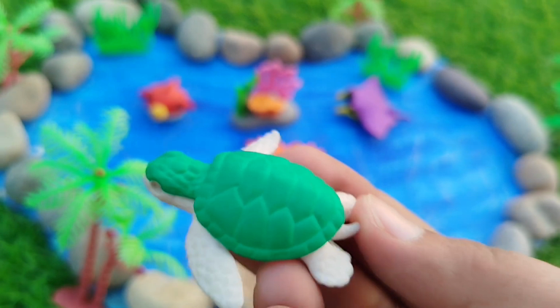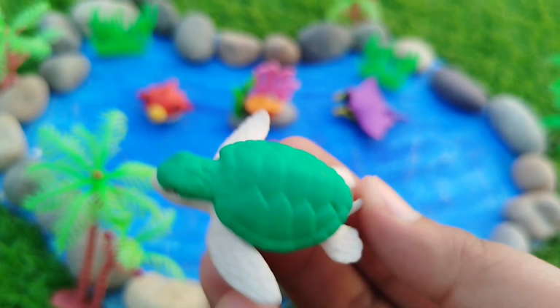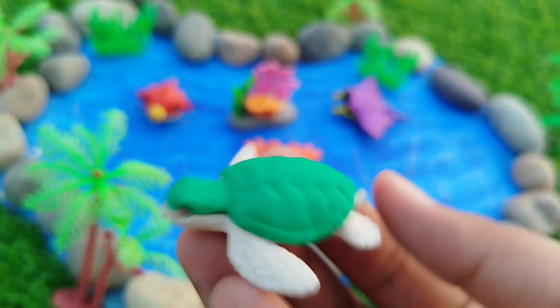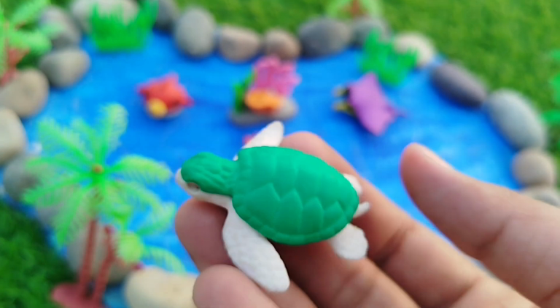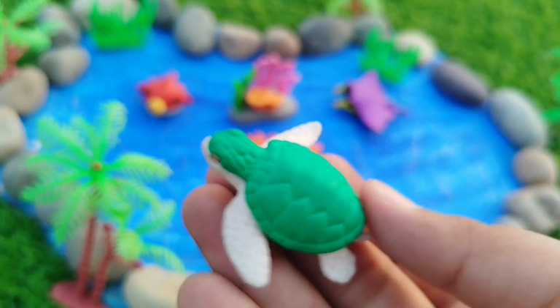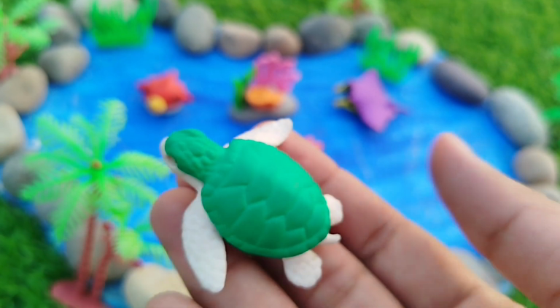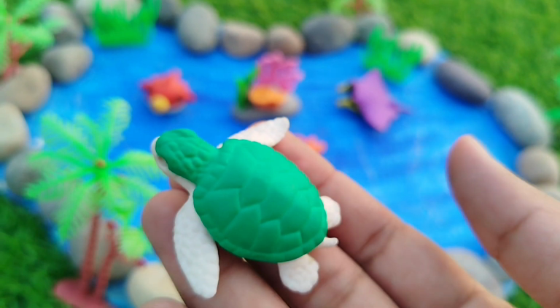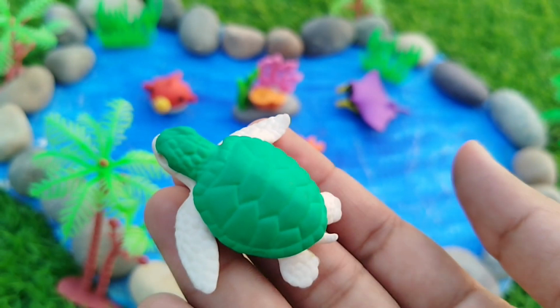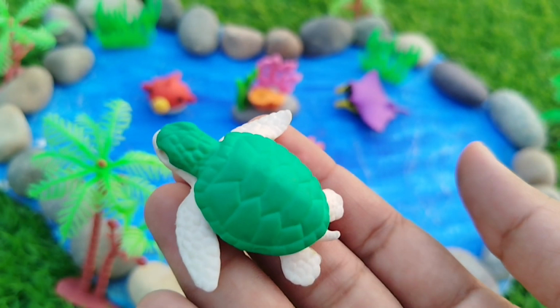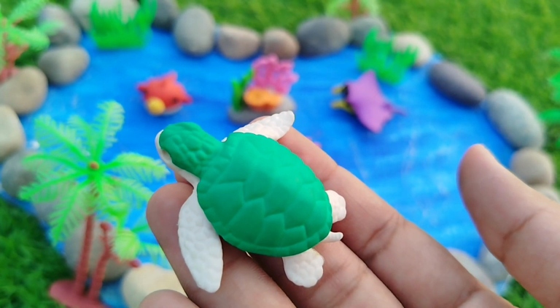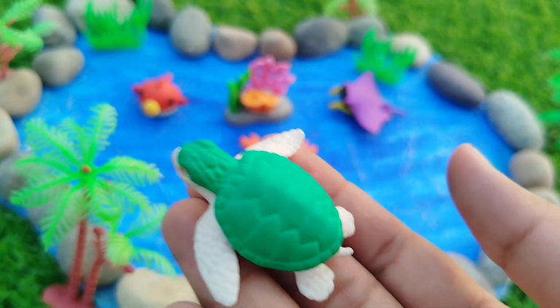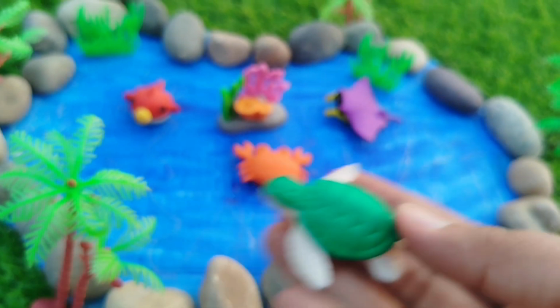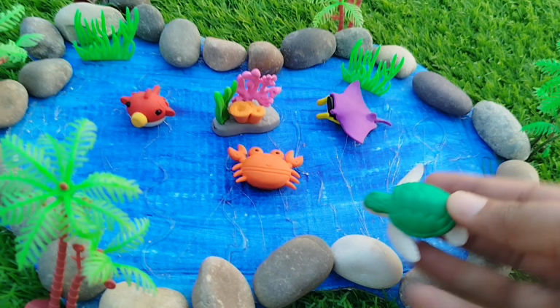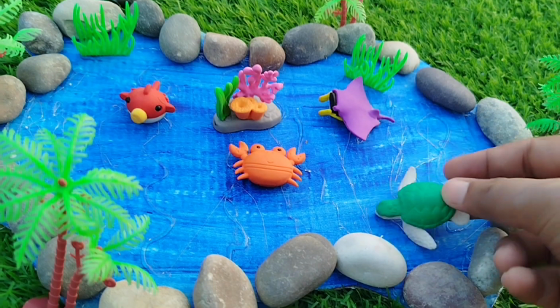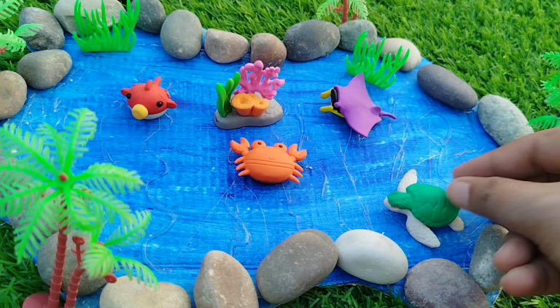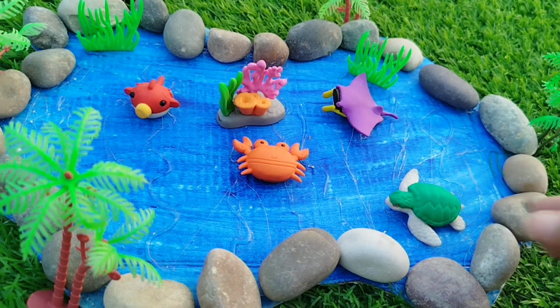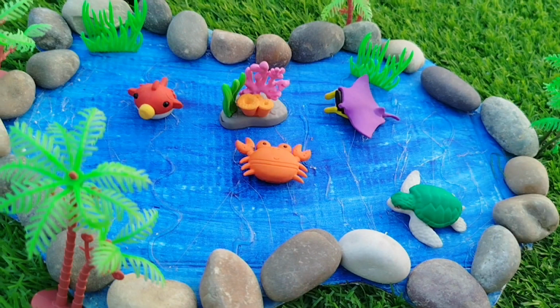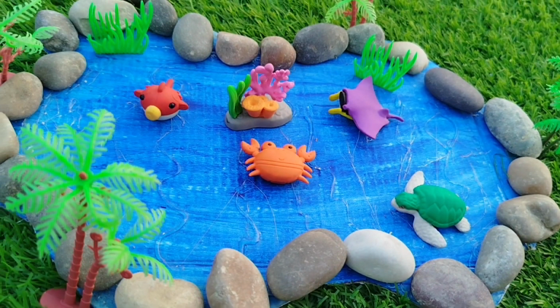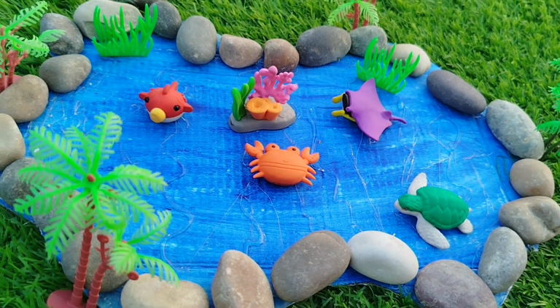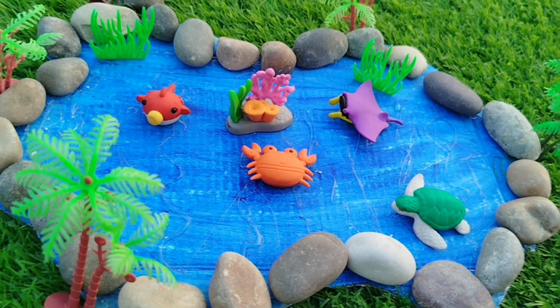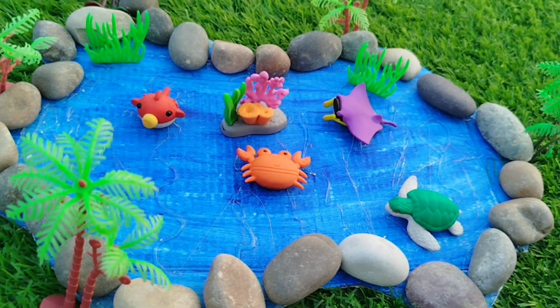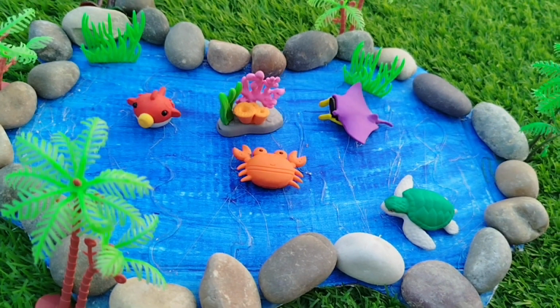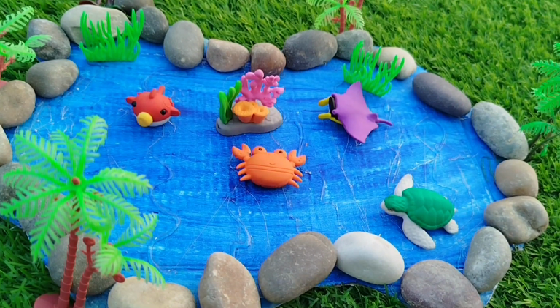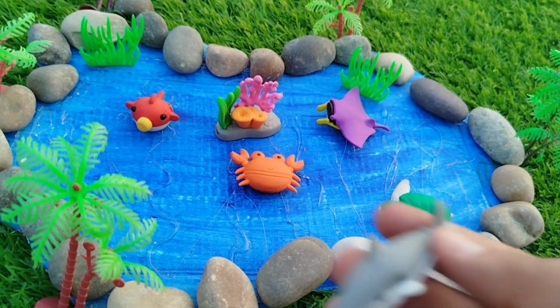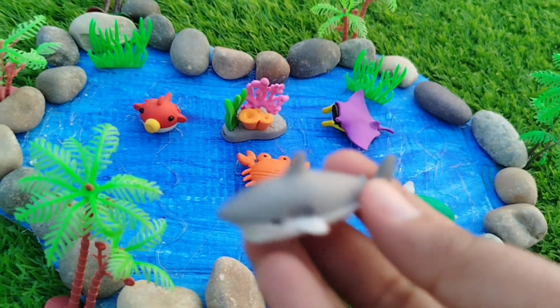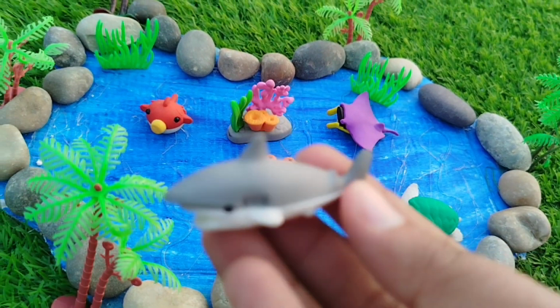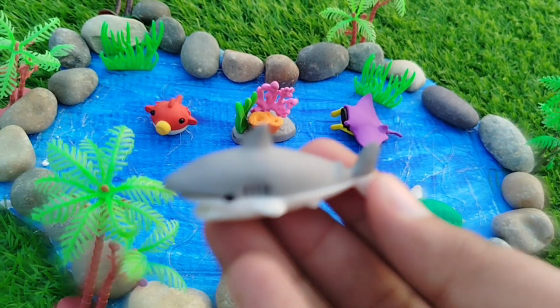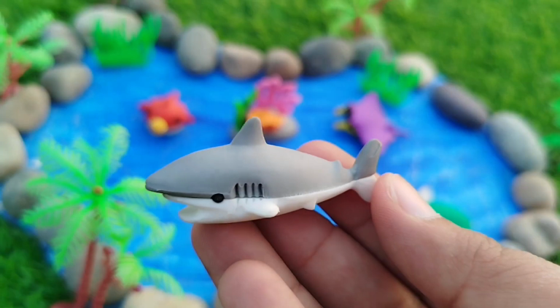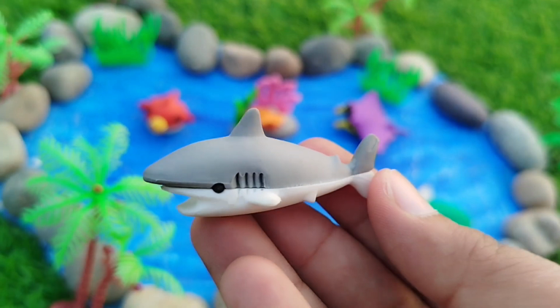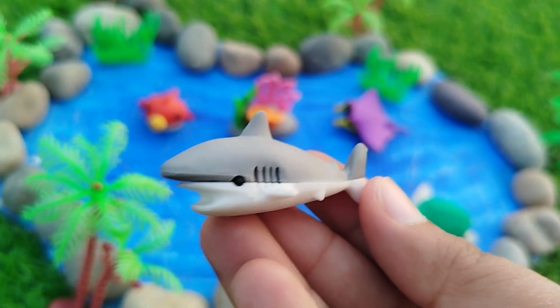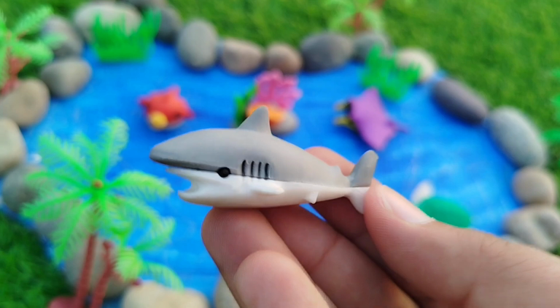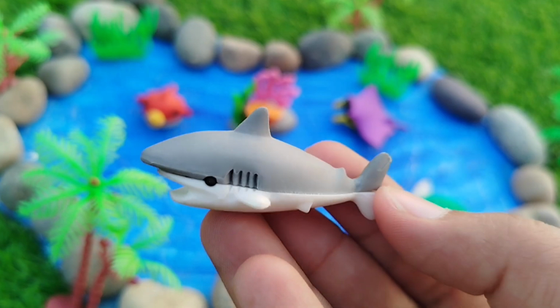The next sea animal is a Turtle. This is a Turtle. A Sea Turtle.